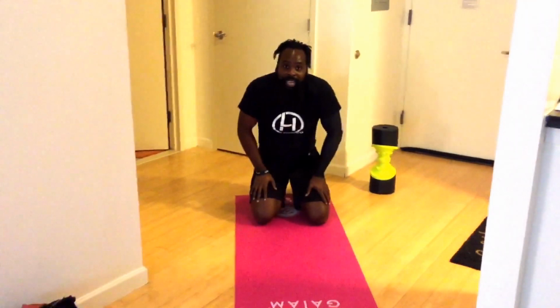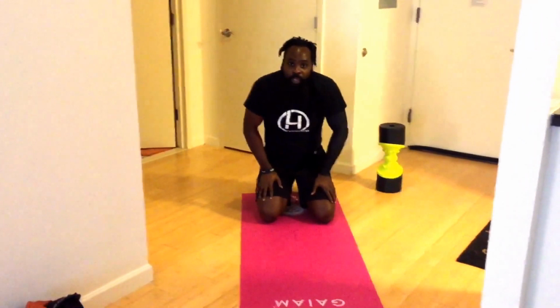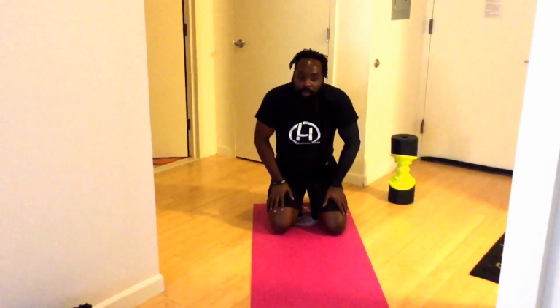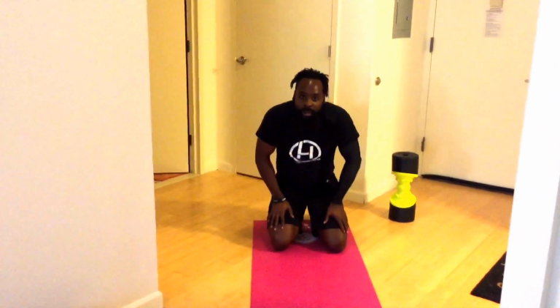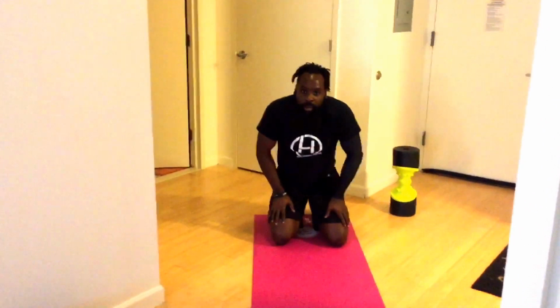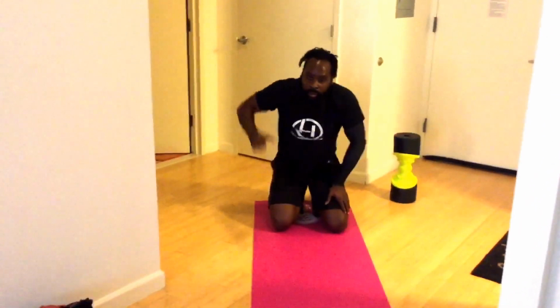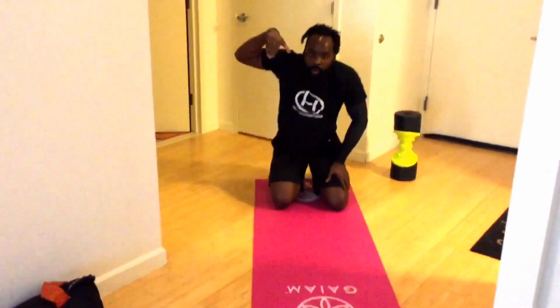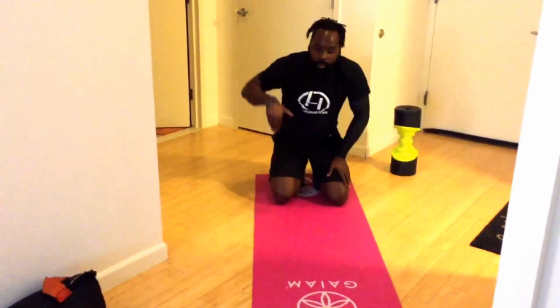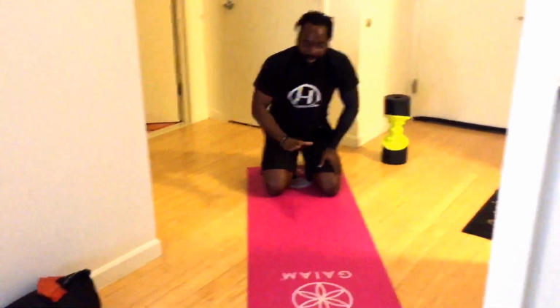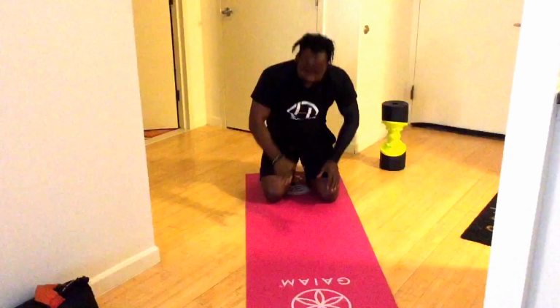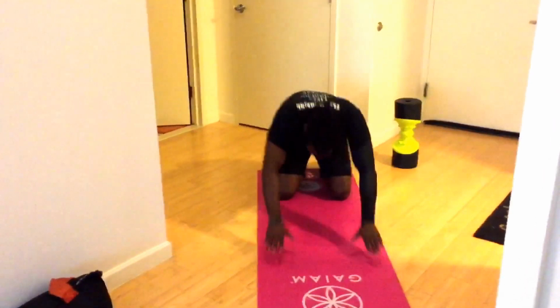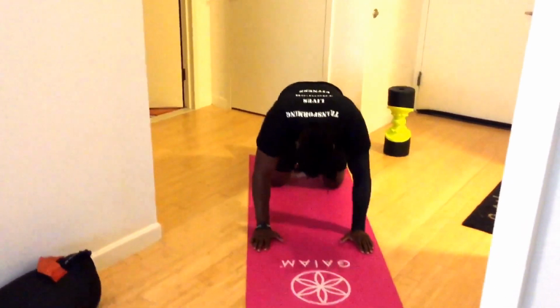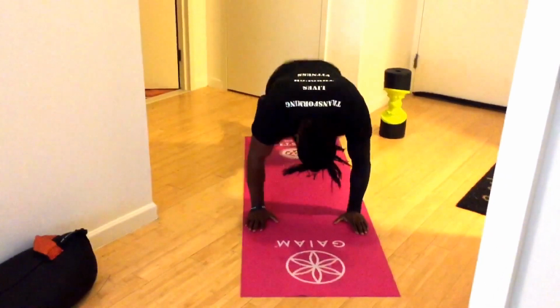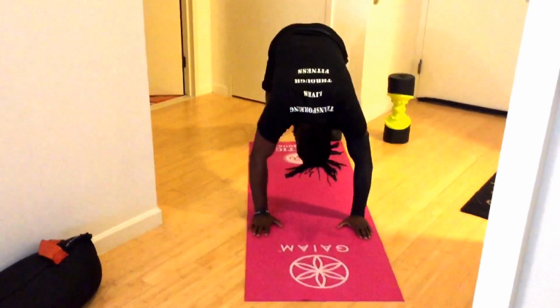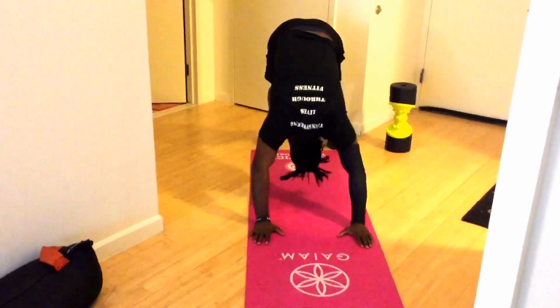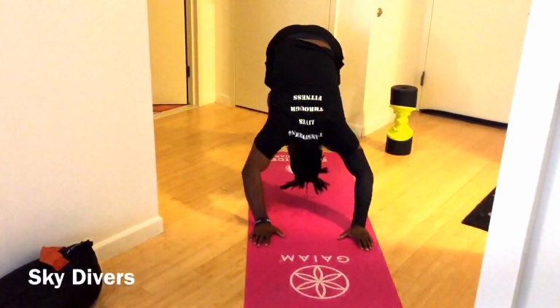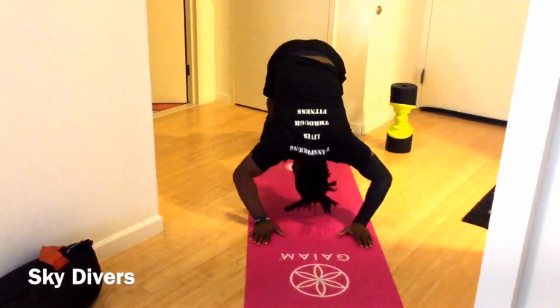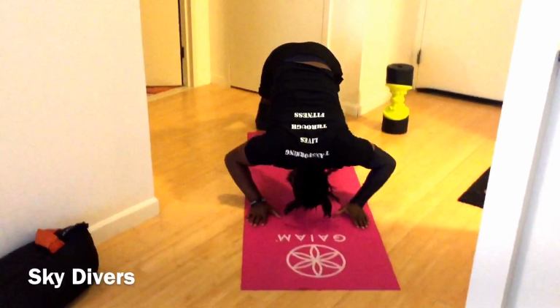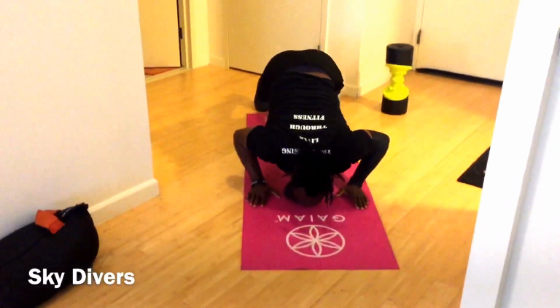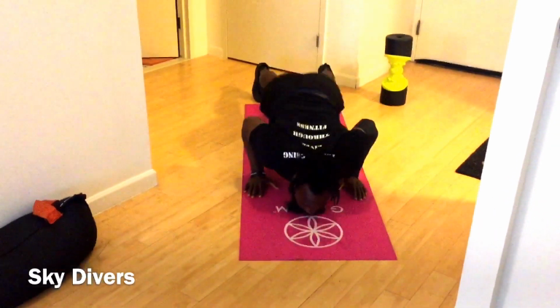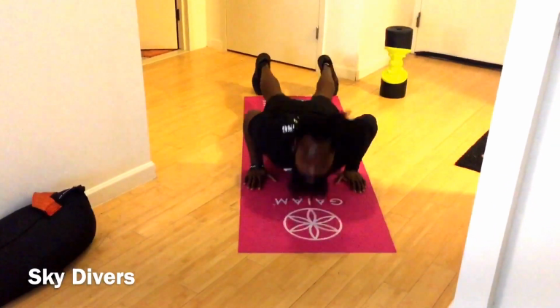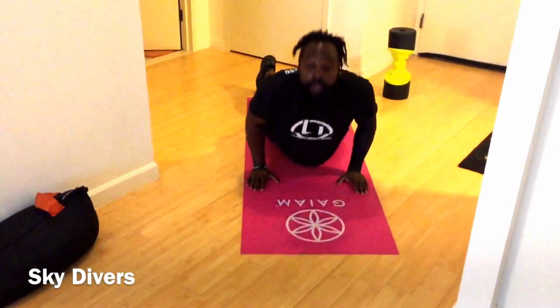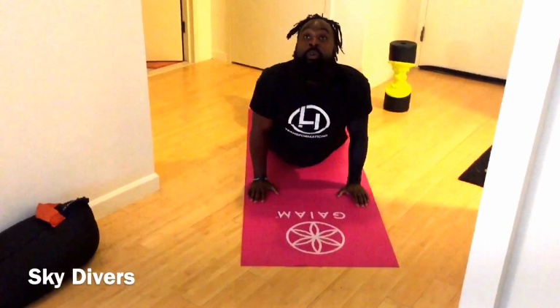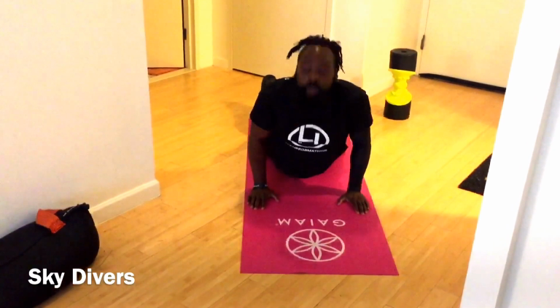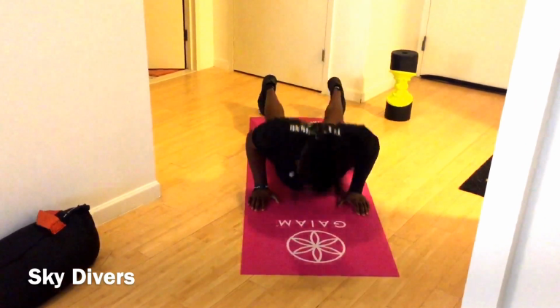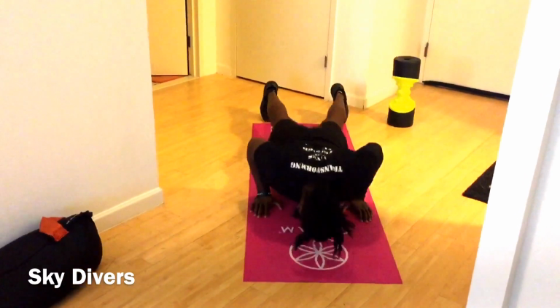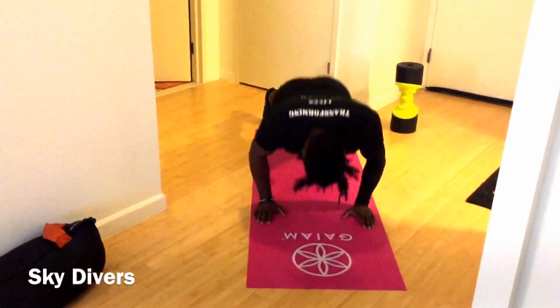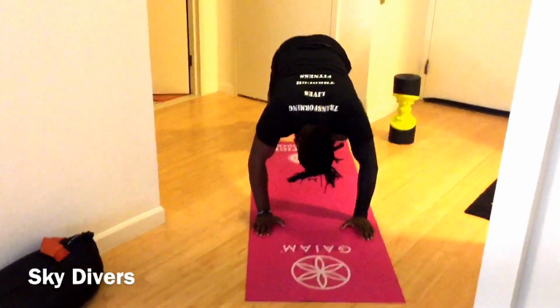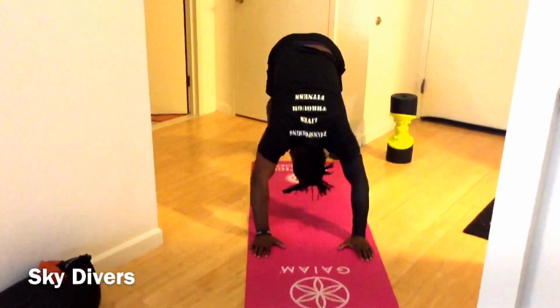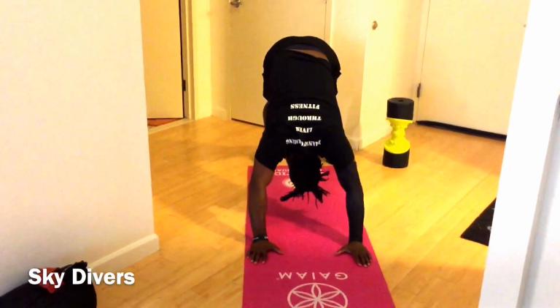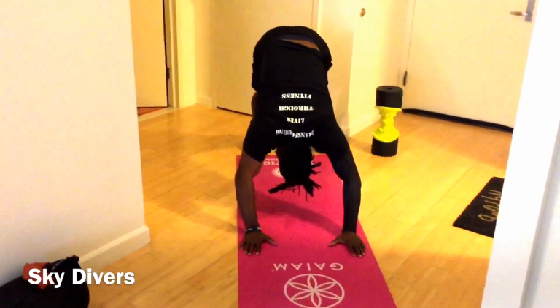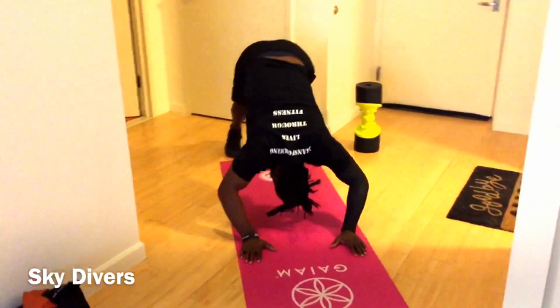Skydivers coming up. Three, two, one — exercise! At least you're gonna stretch out at this point. Push, get that side angle.